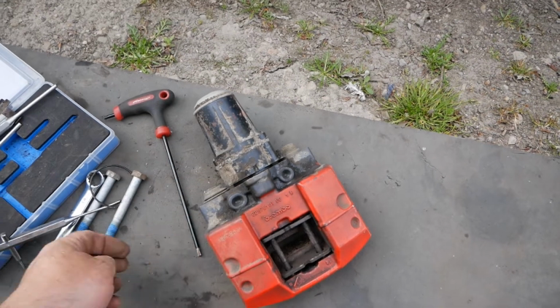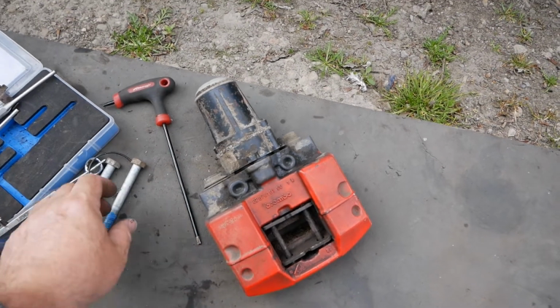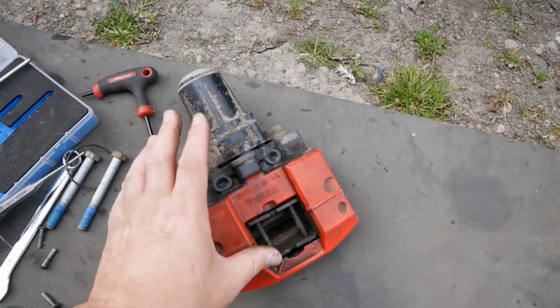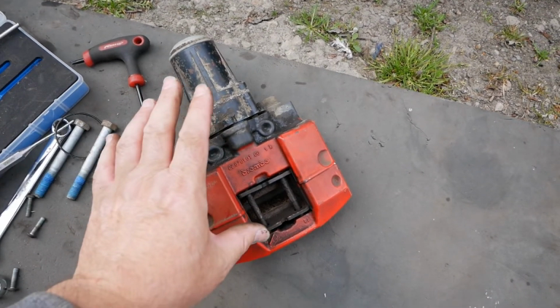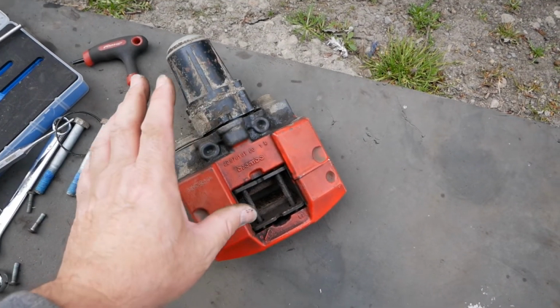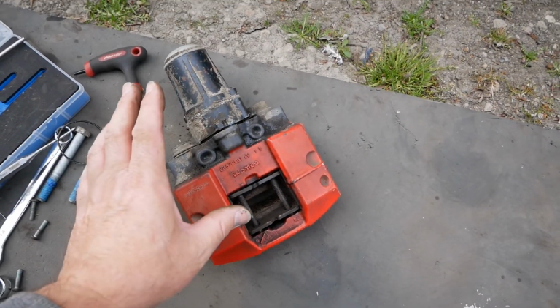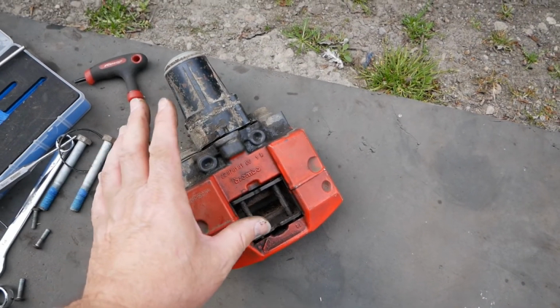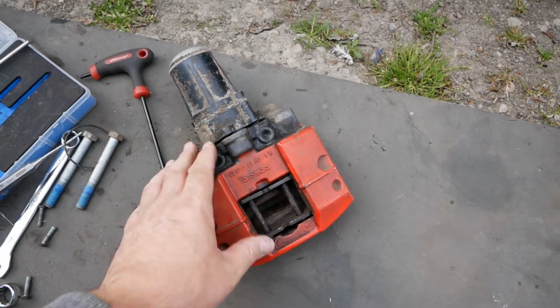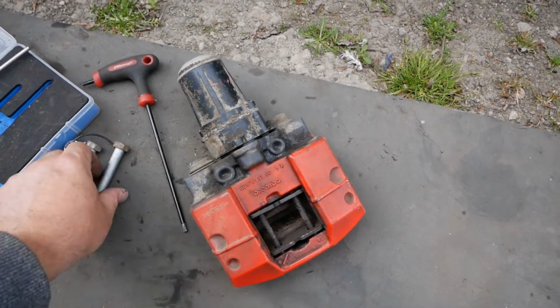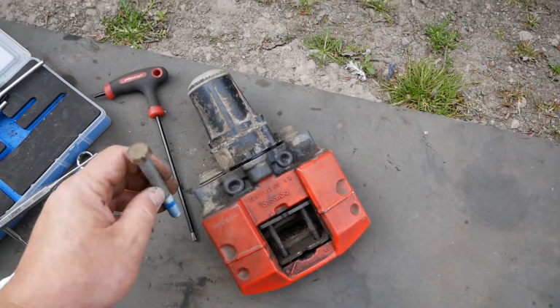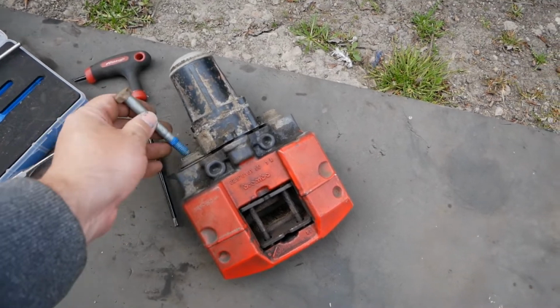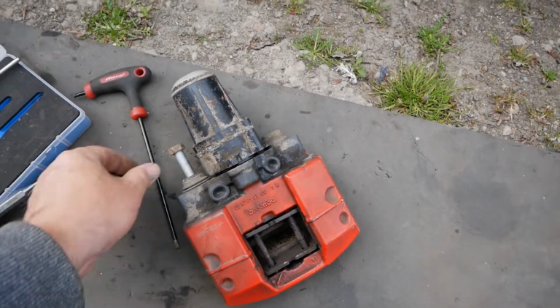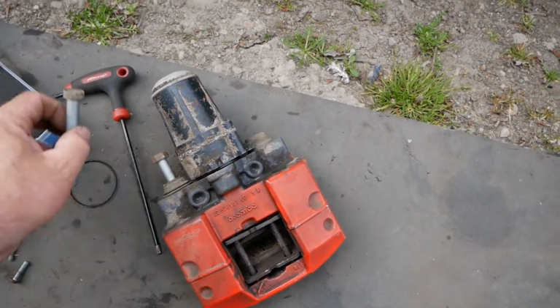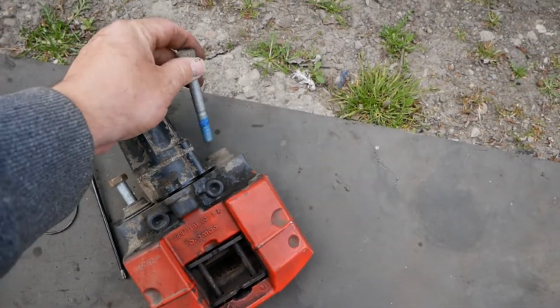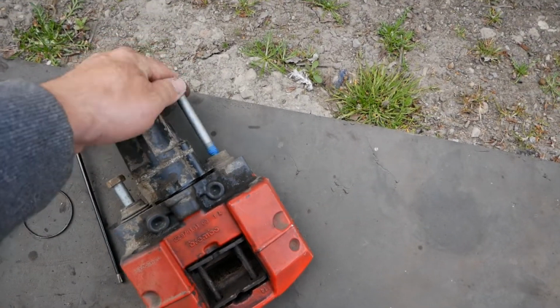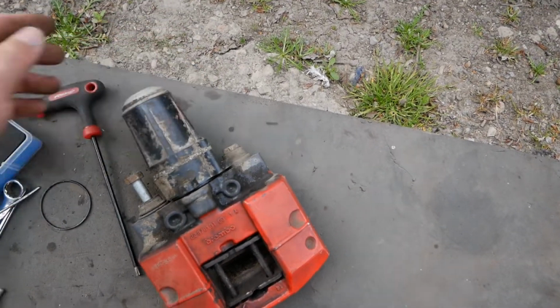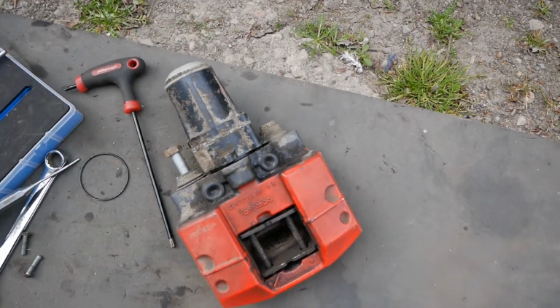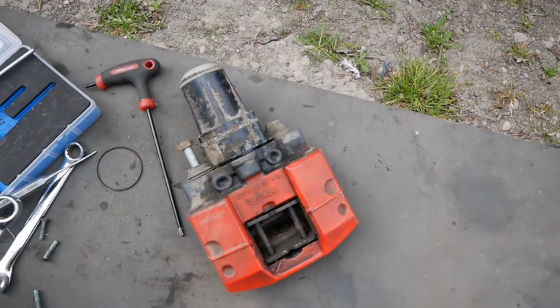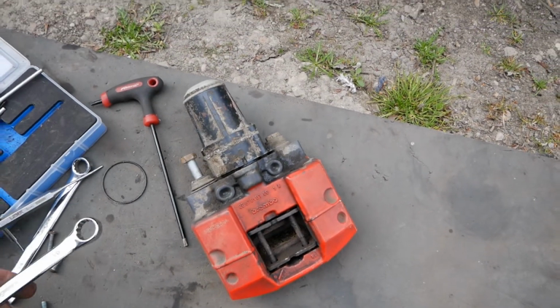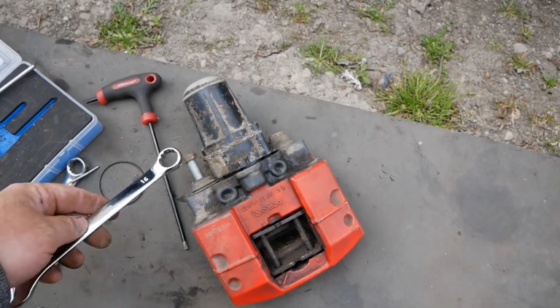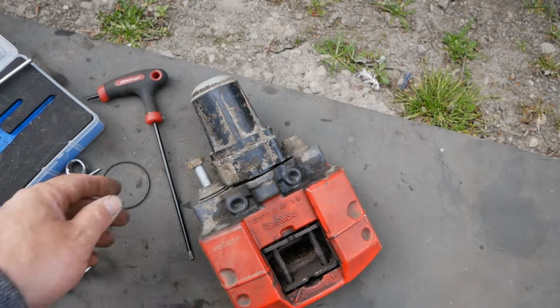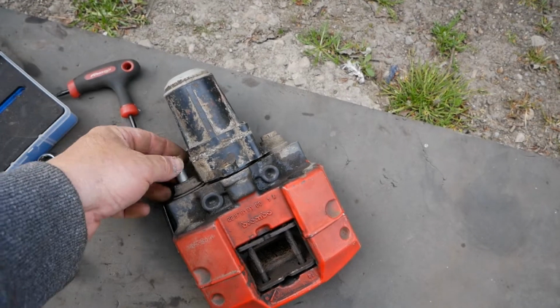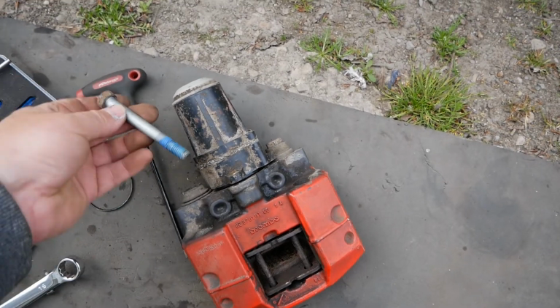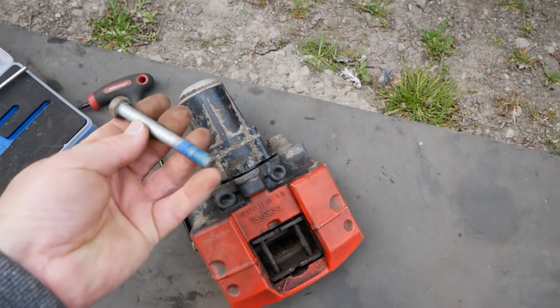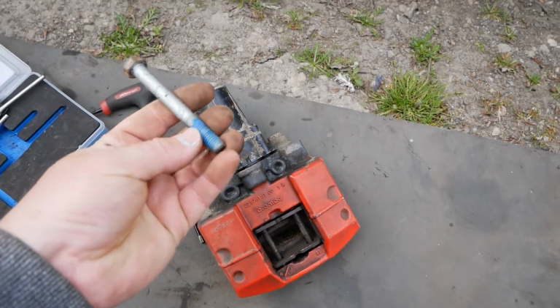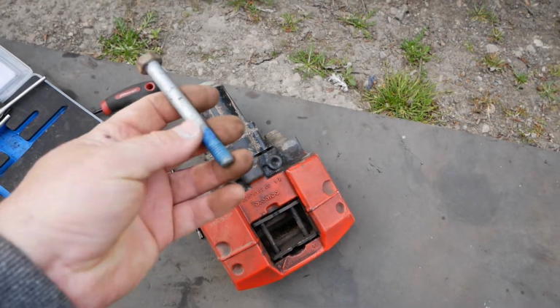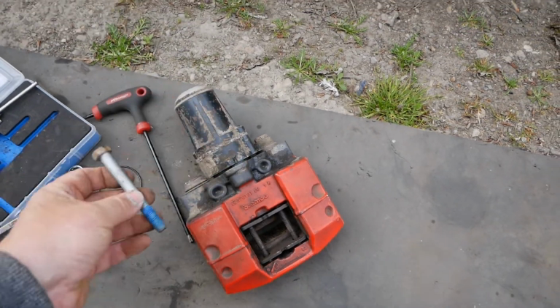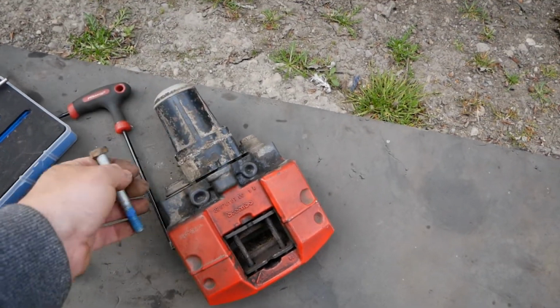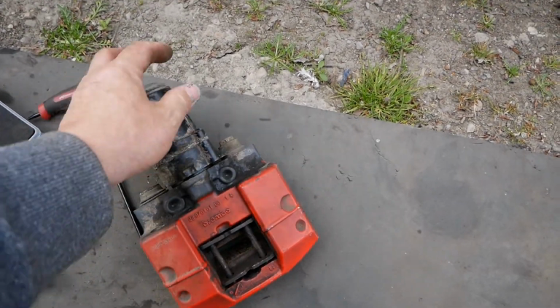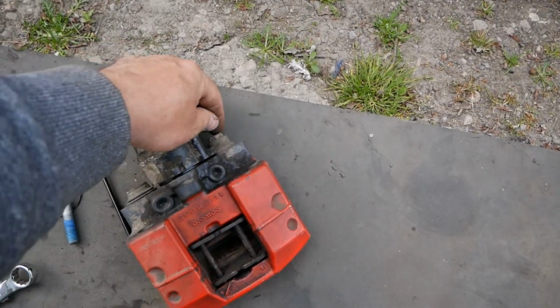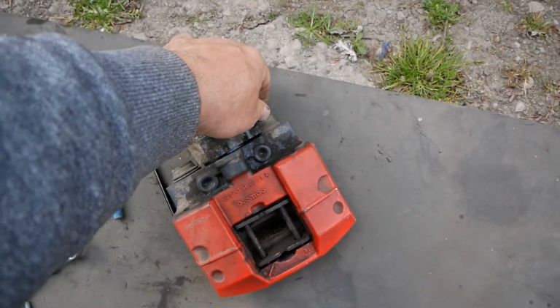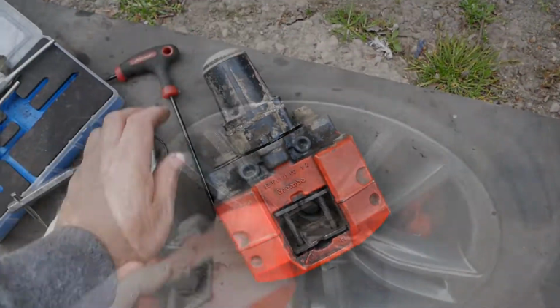What I did instead was take the whole caliper off. It's held on with just two bolts with 16 millimeter heads. There's quite a lot of Loctite on there, but these came out relatively easily.